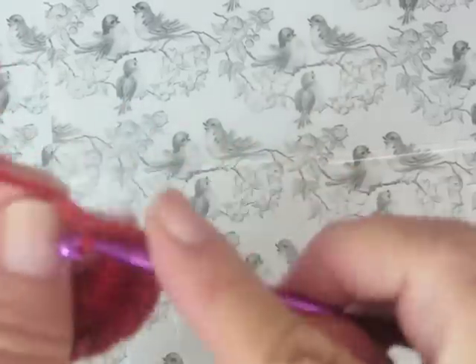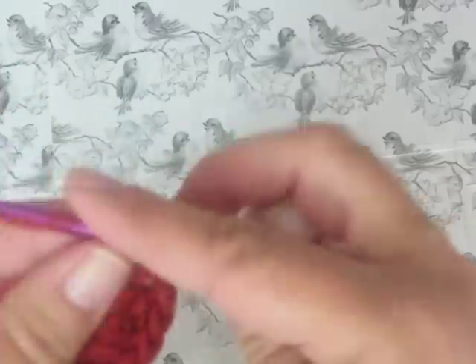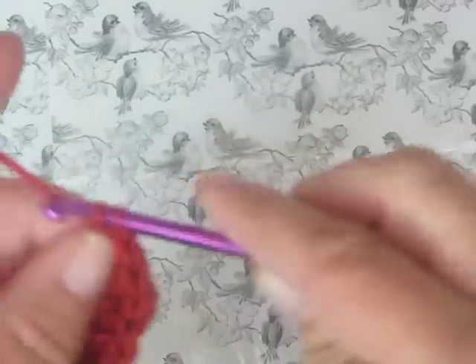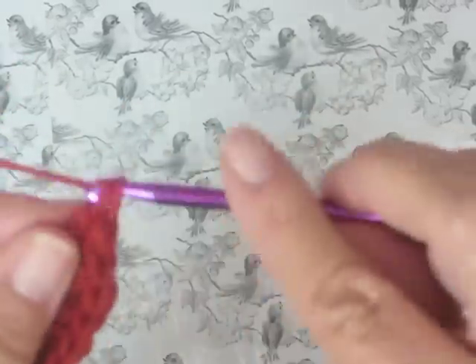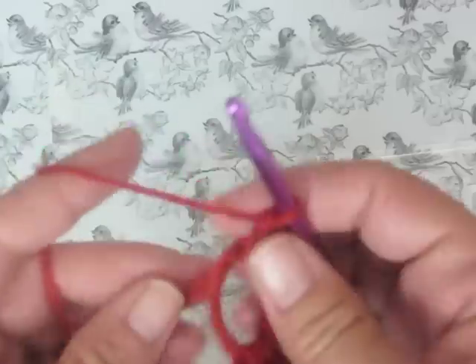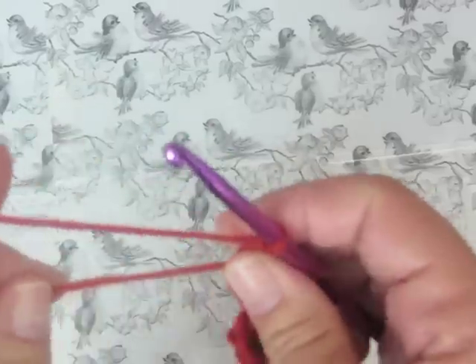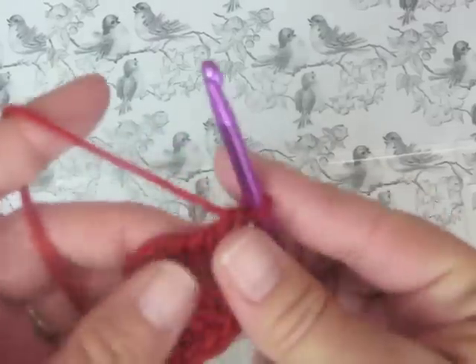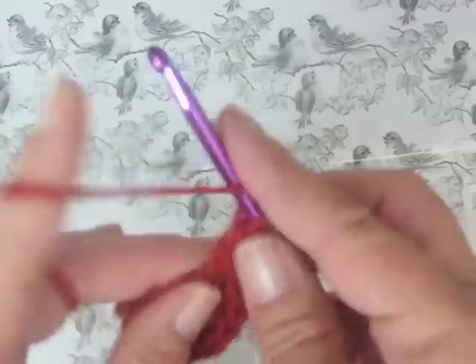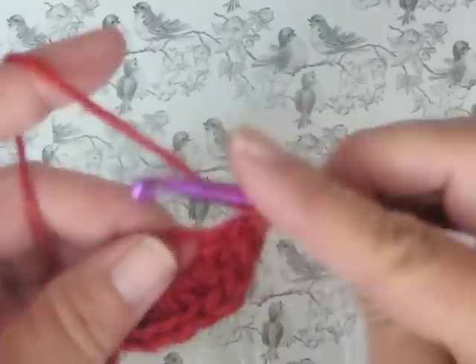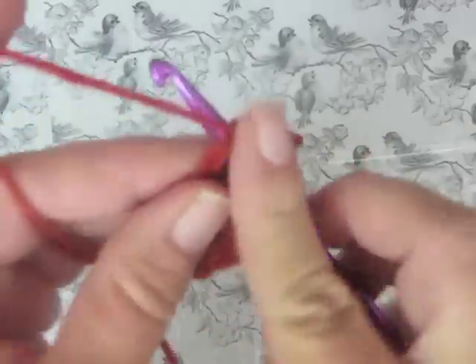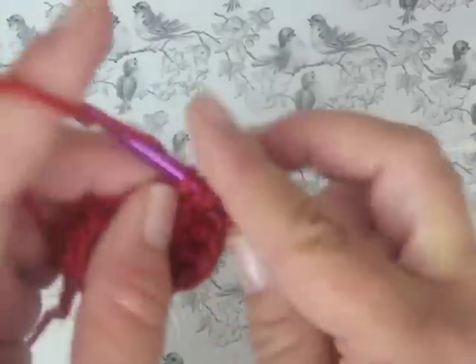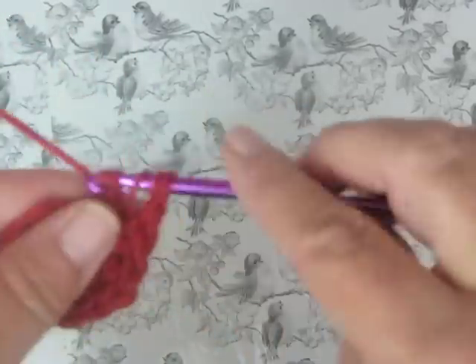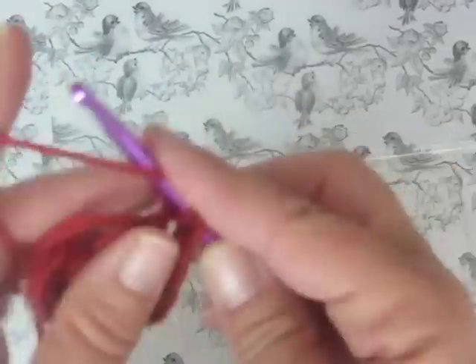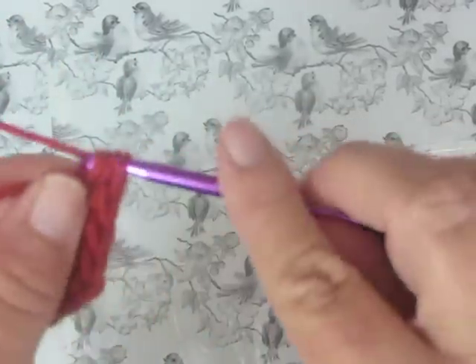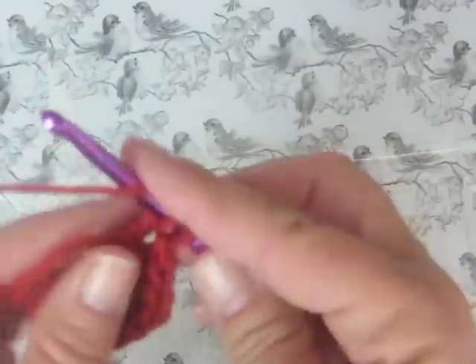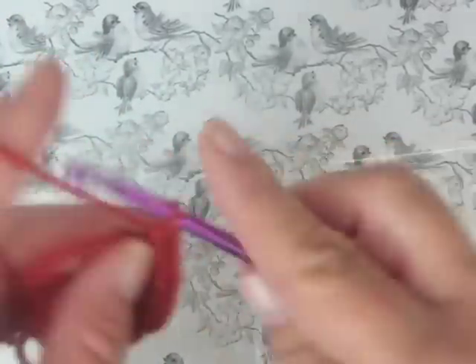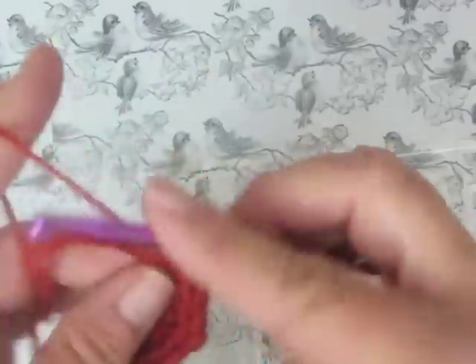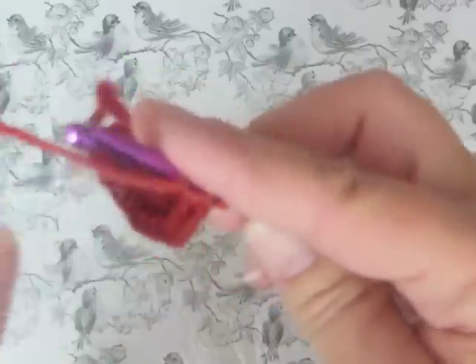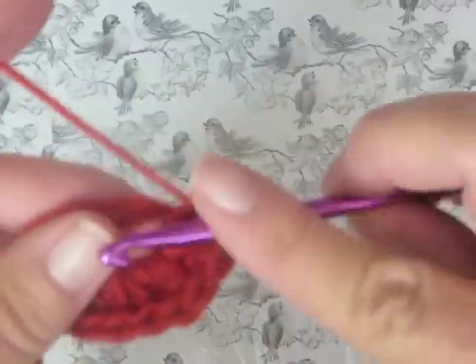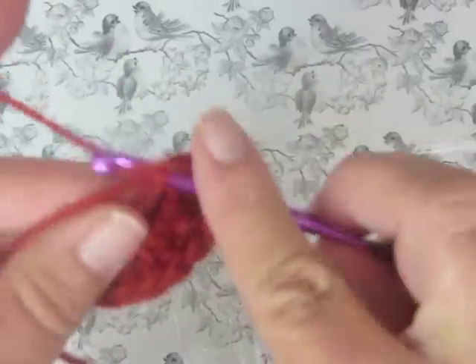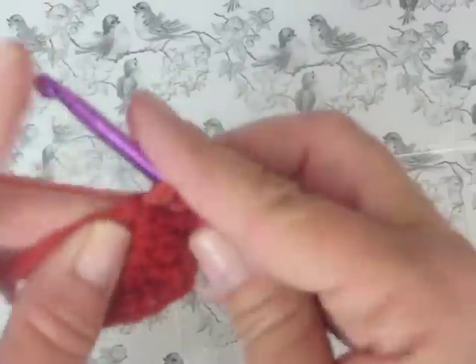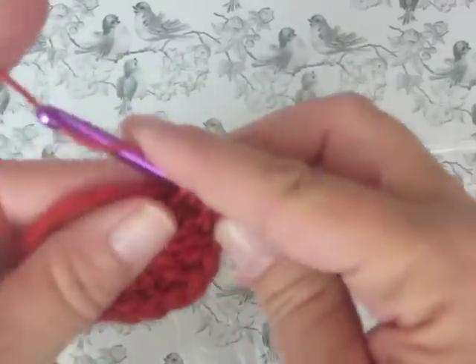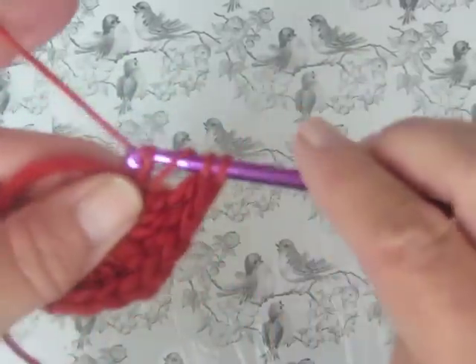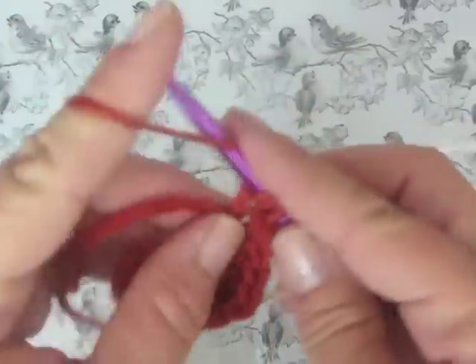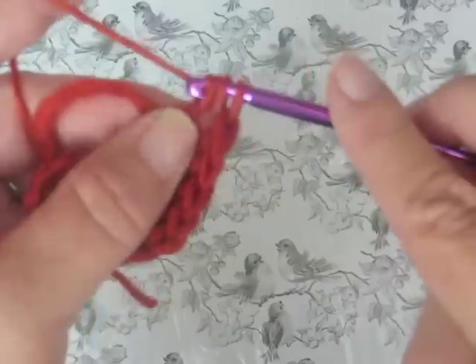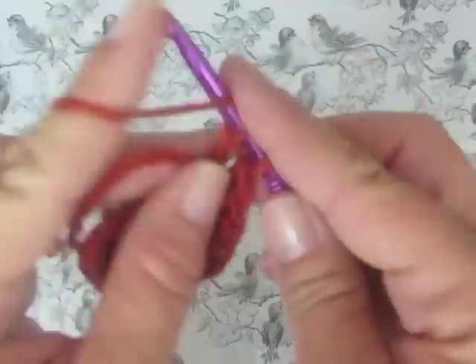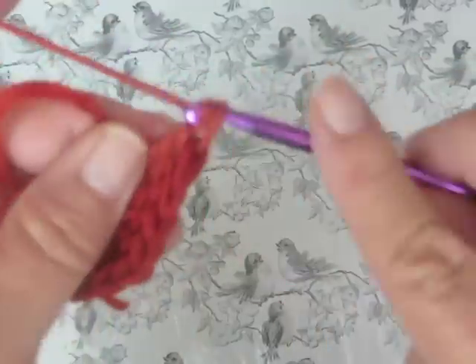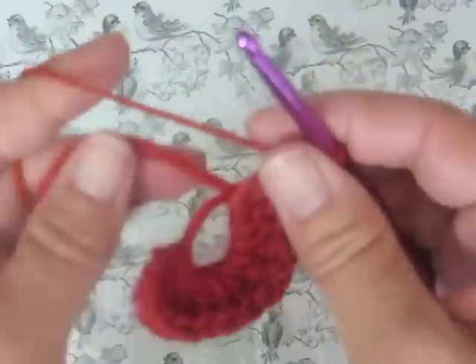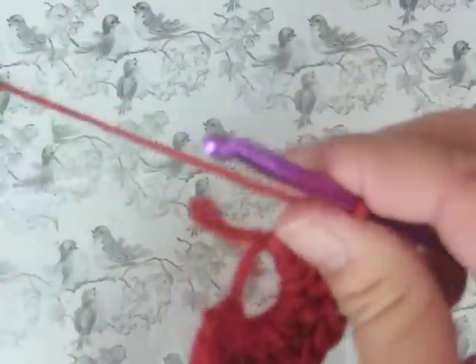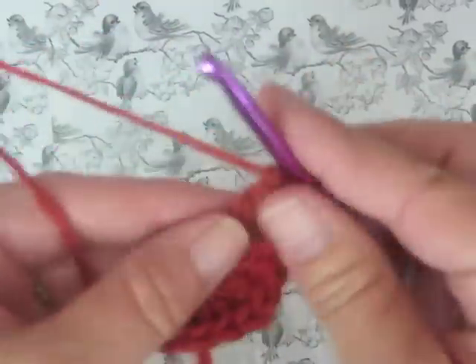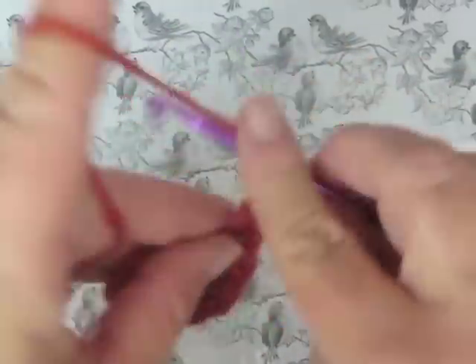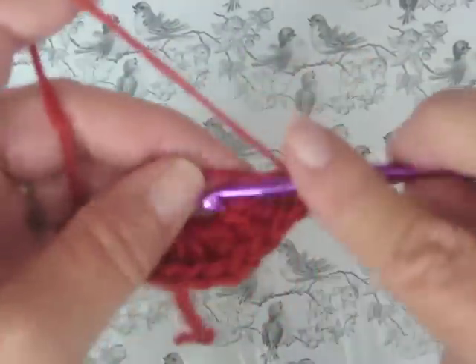So the full pattern is: chain three, three triples, three doubles, one triple, three doubles, three triples, and another chain three. And that is the entire pattern.